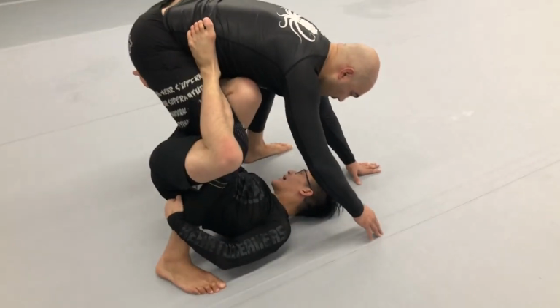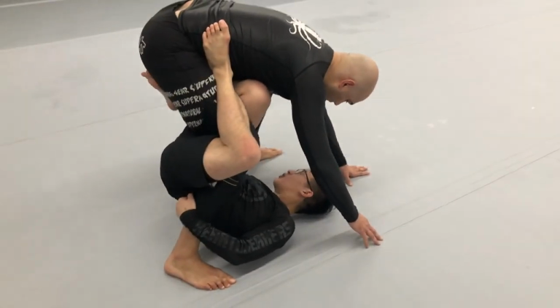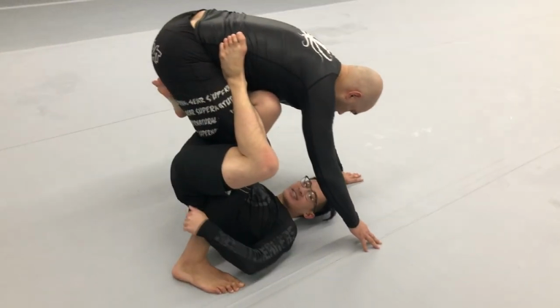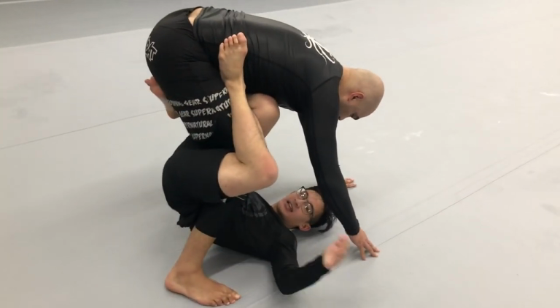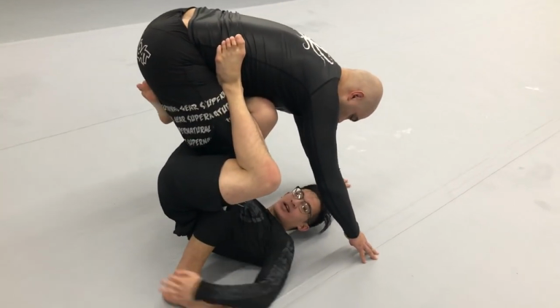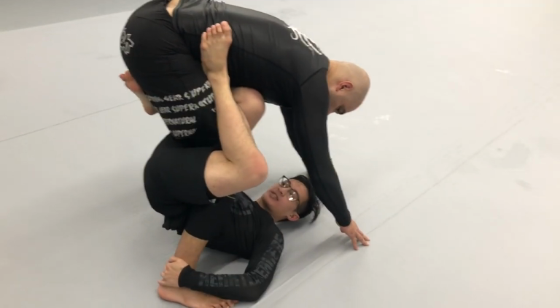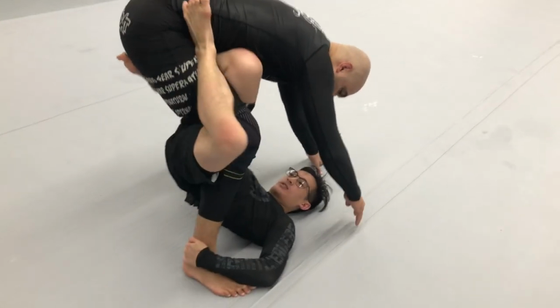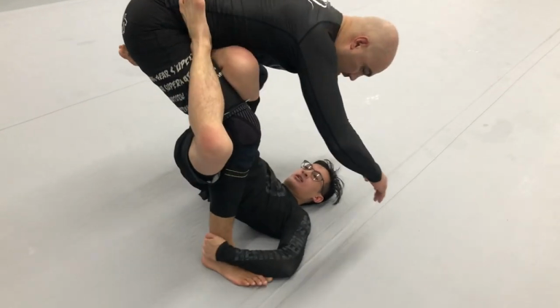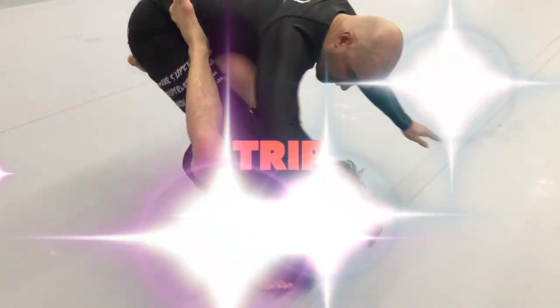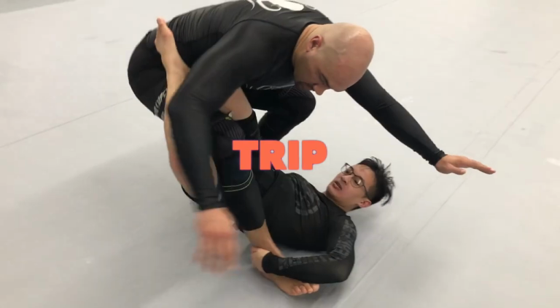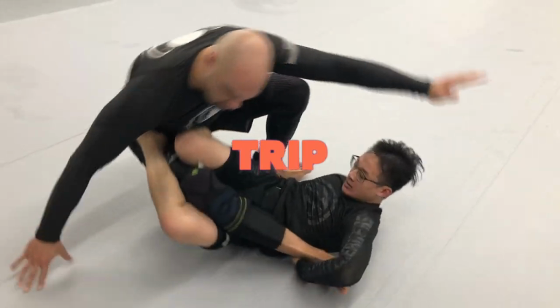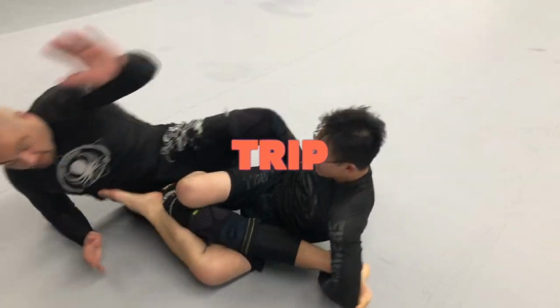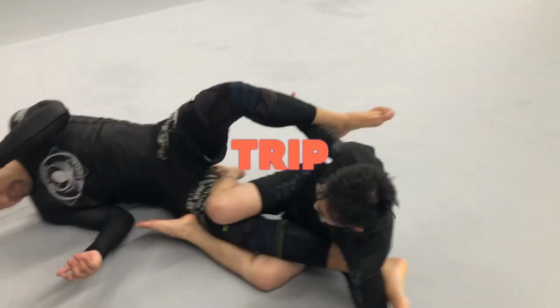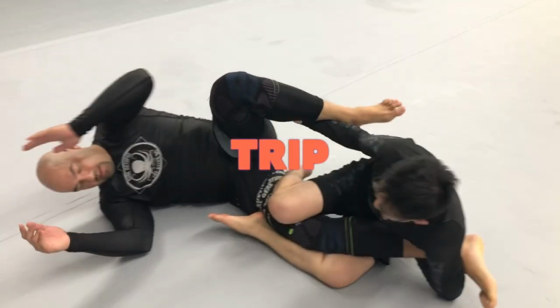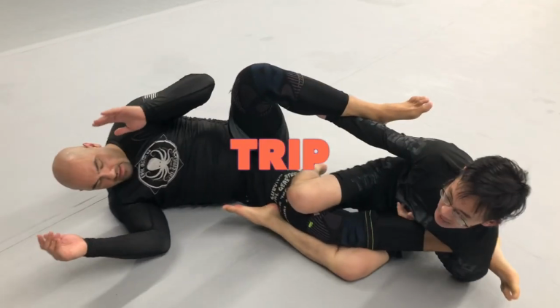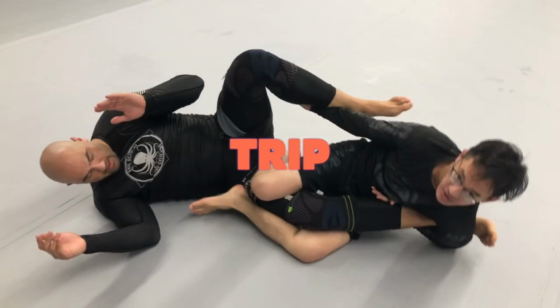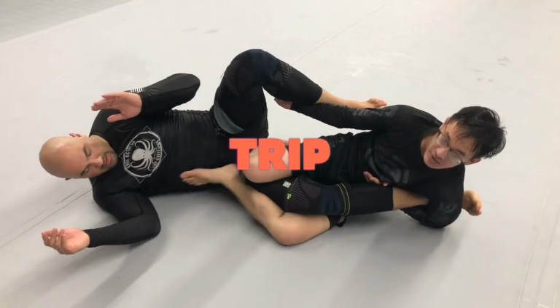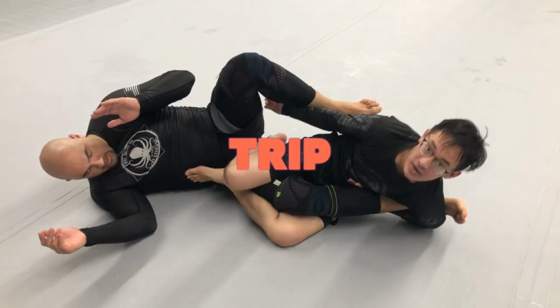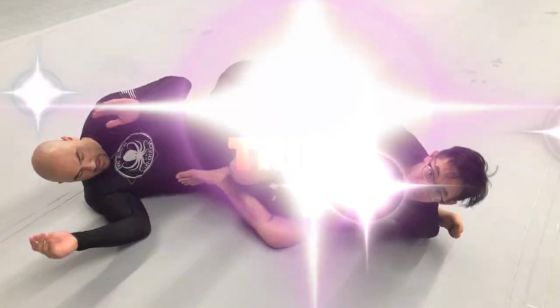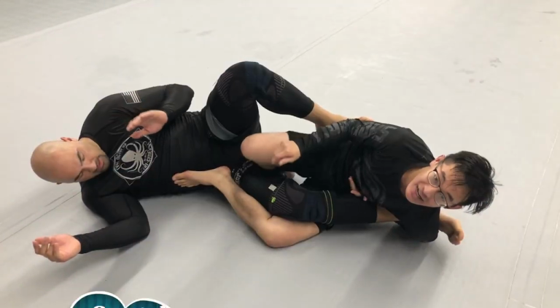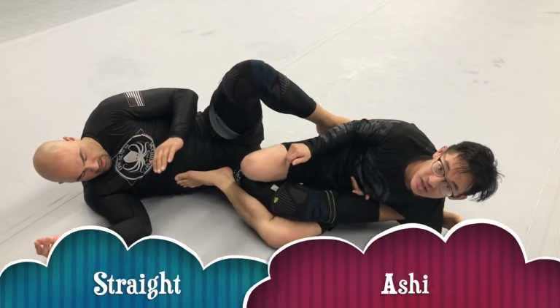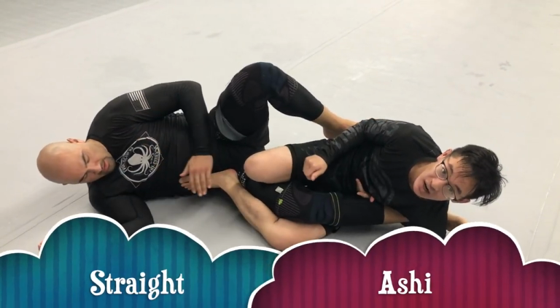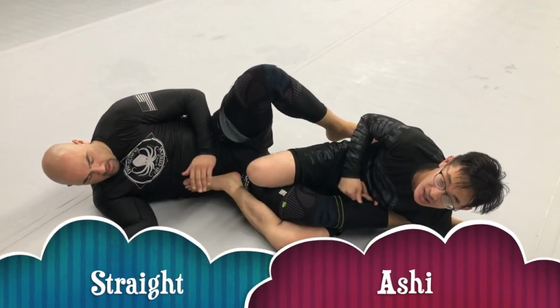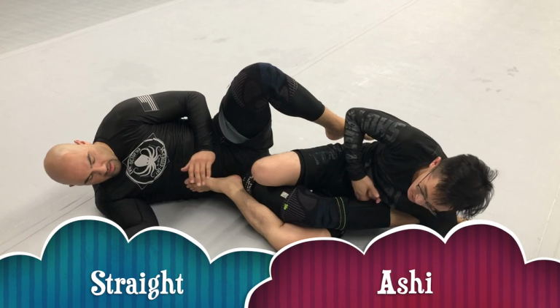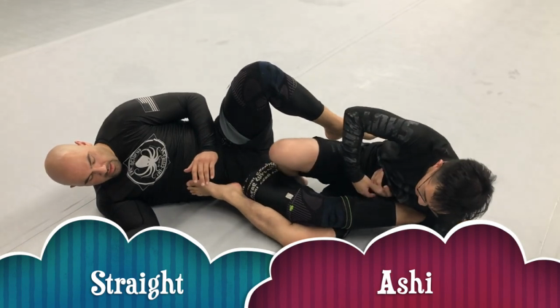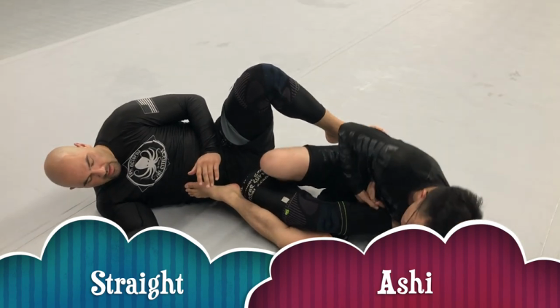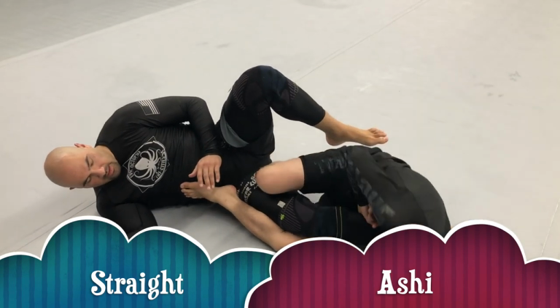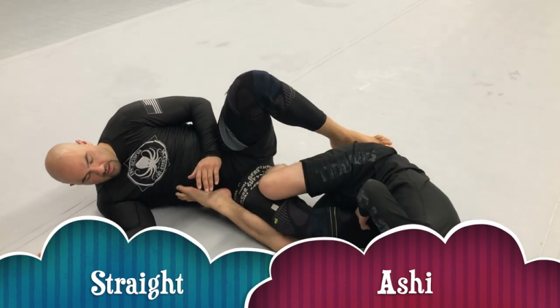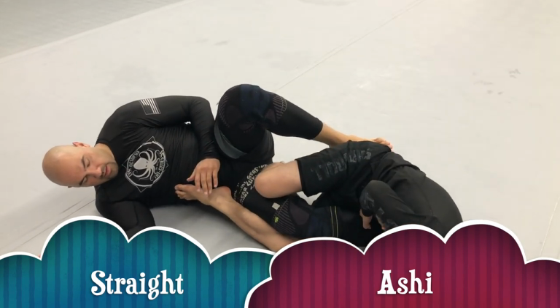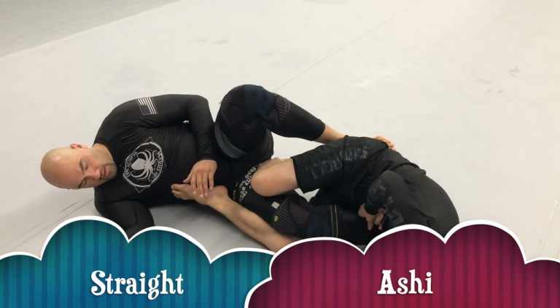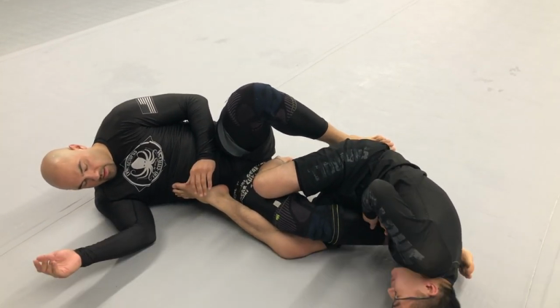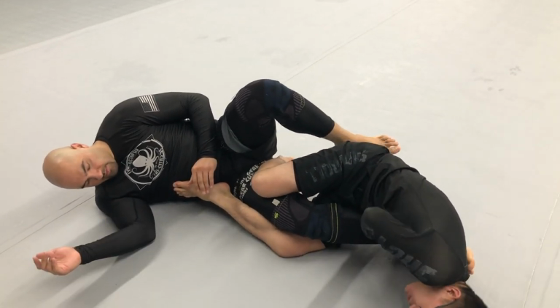As I'm holding the second leg too, I can hold the second one as I trip. Now we're attached to our straight Ashi, and I'm going to attack my ankle lock by falling to my shoulder.